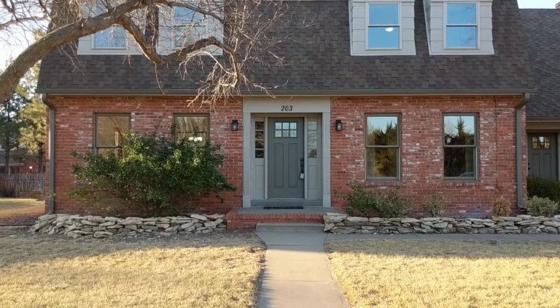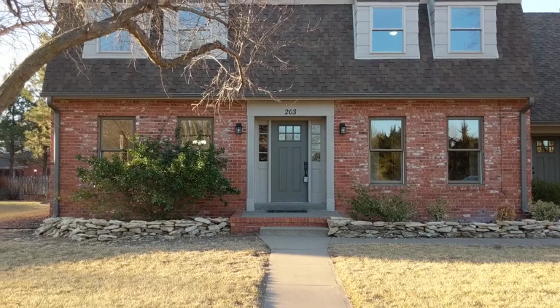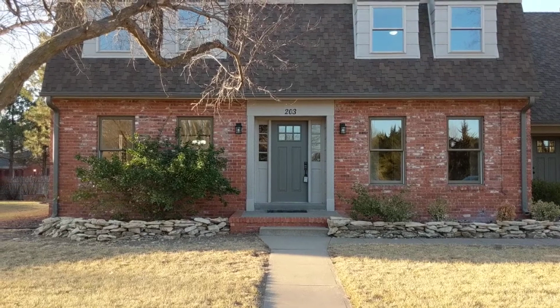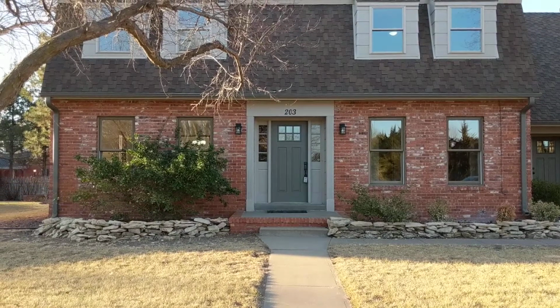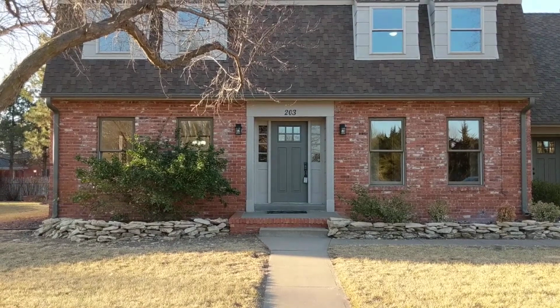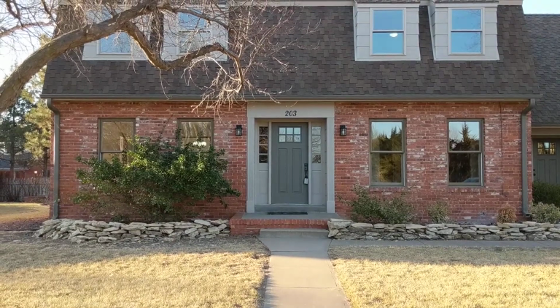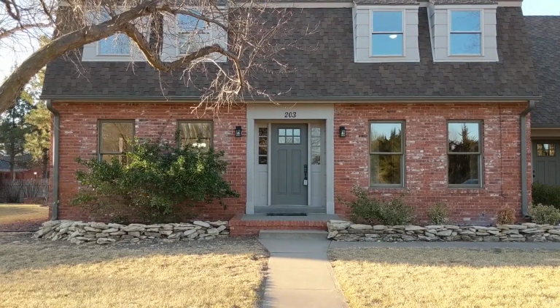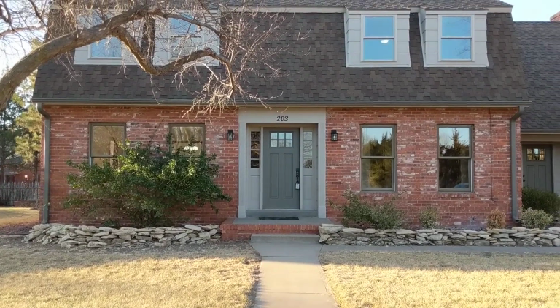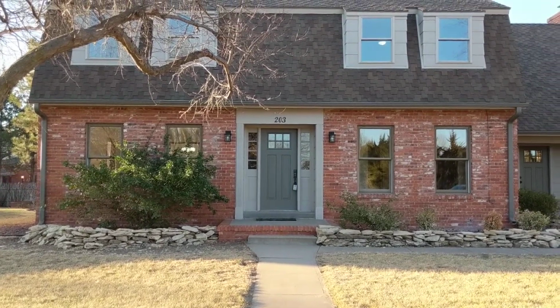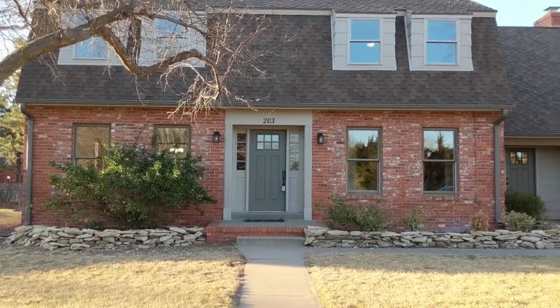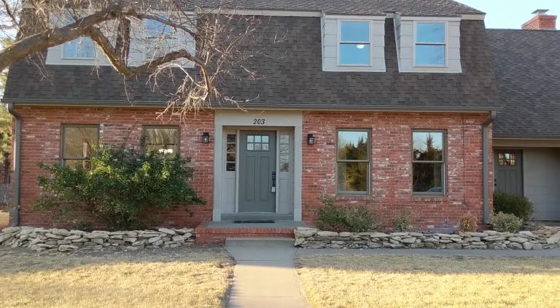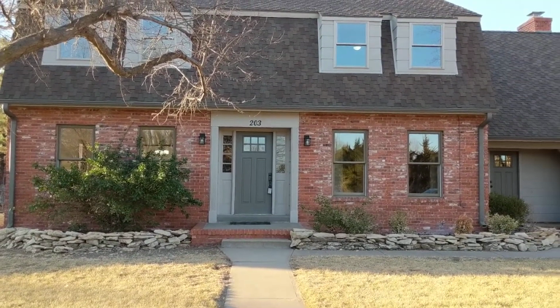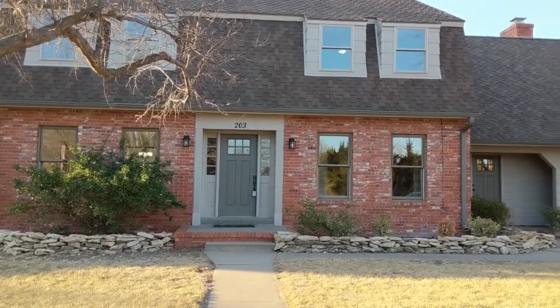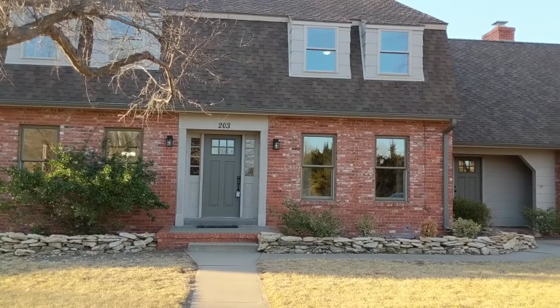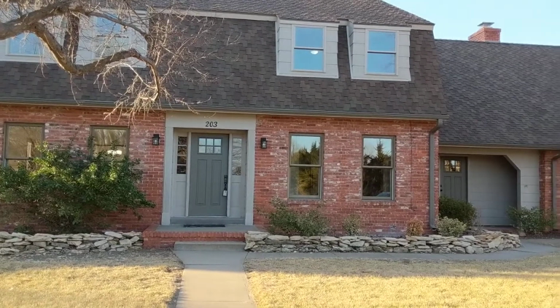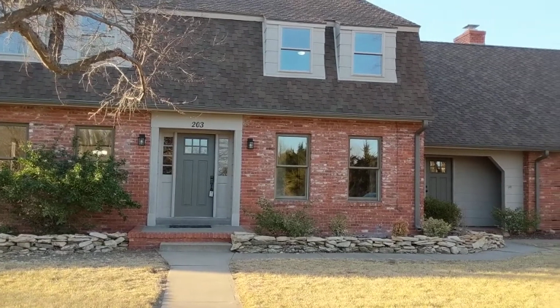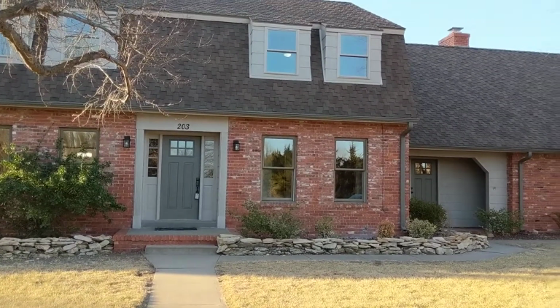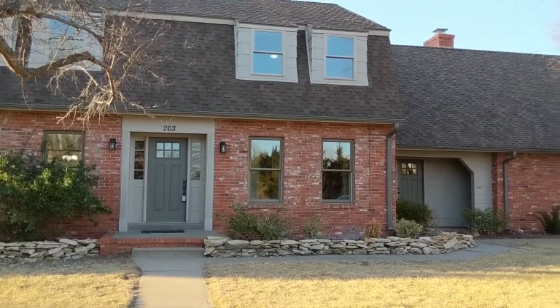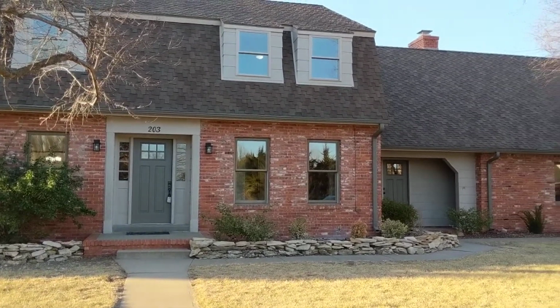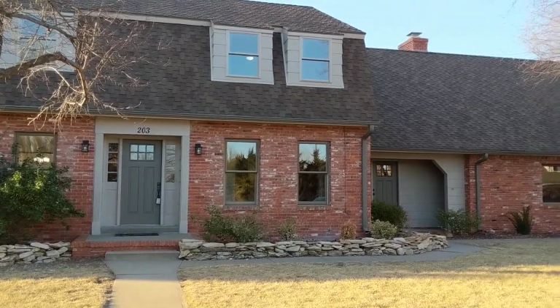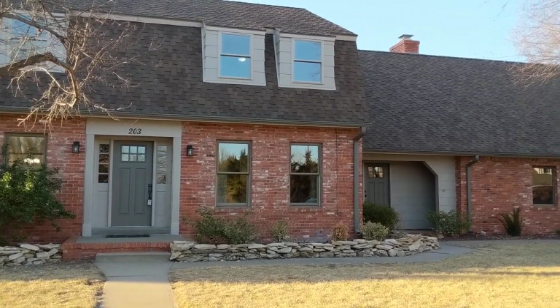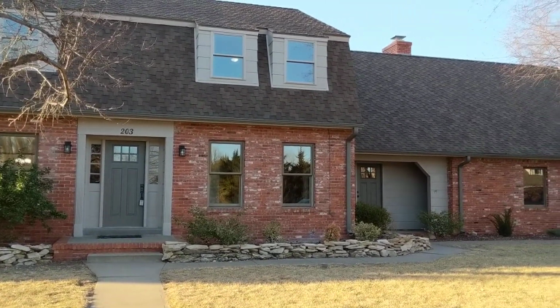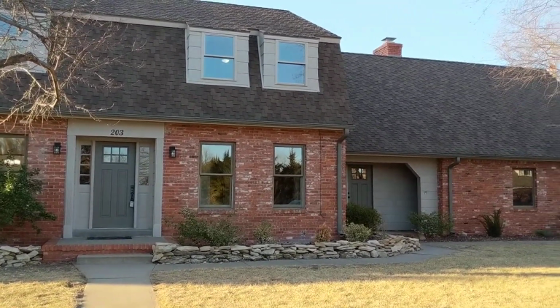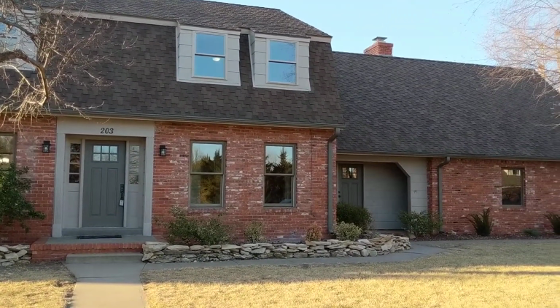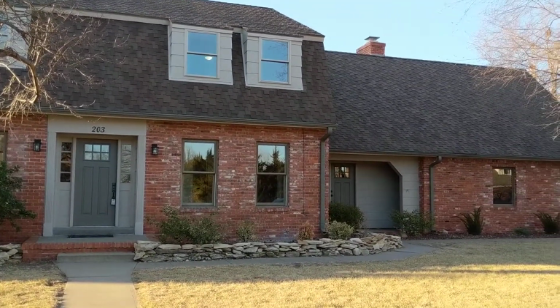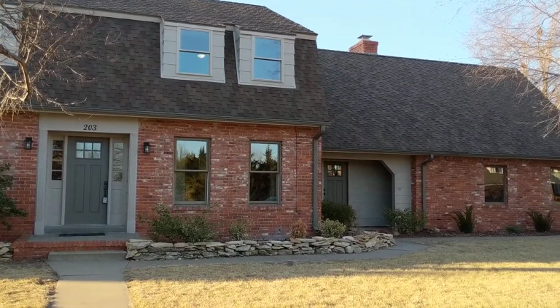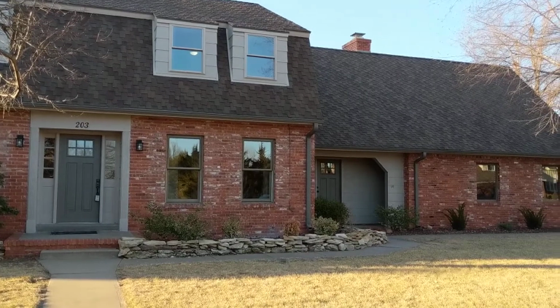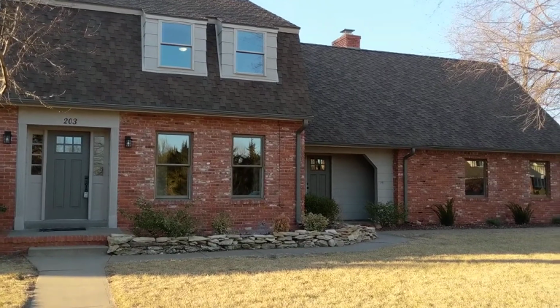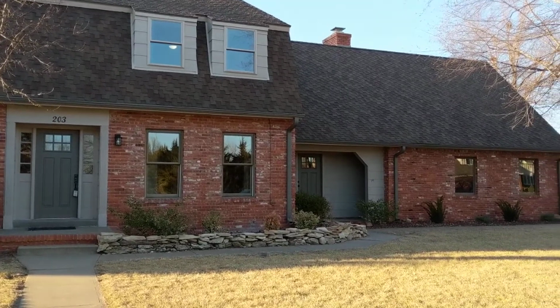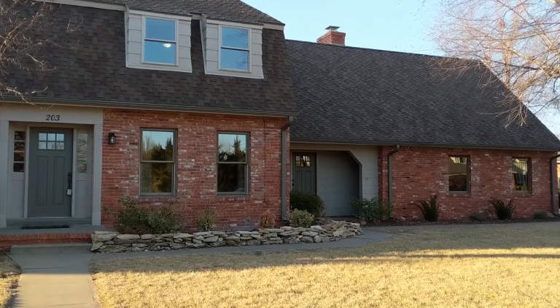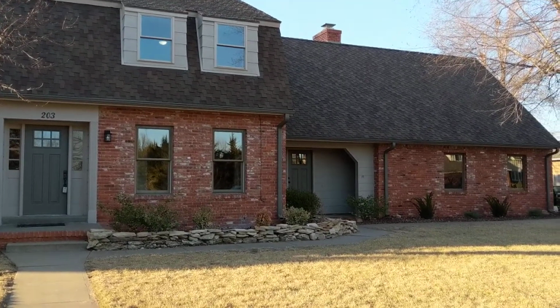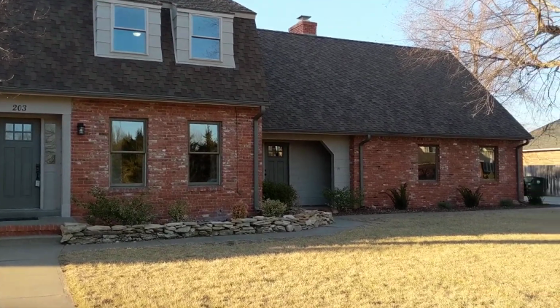Hi guys, it's Angie Zwickle at J.P. Wigand. Today I am at 203 Cochise Trail in Hutchinson. This home is located in the beautiful neighborhood of Kisawa.